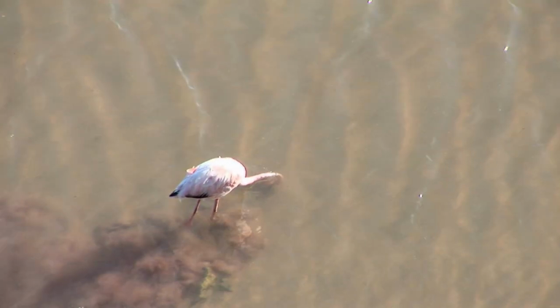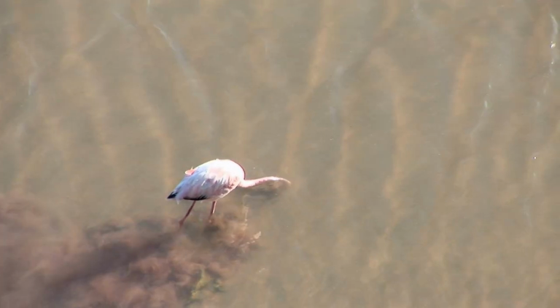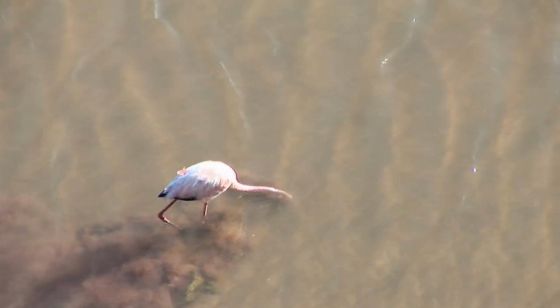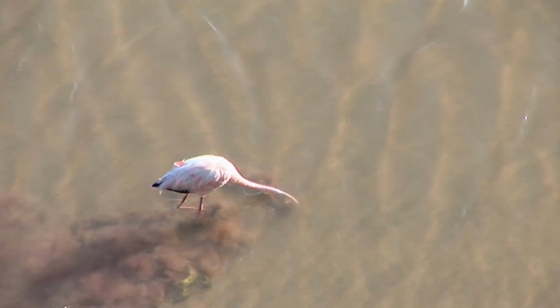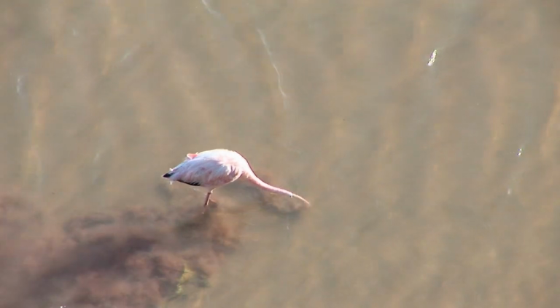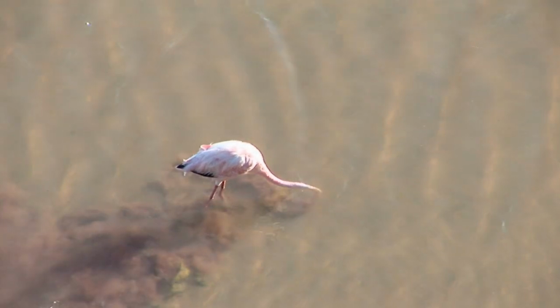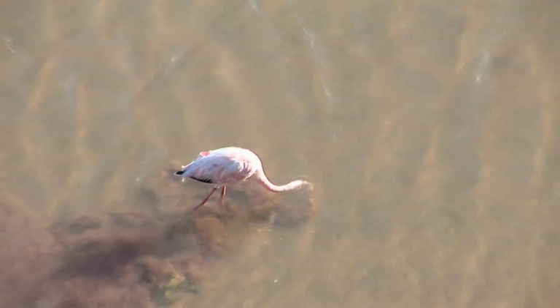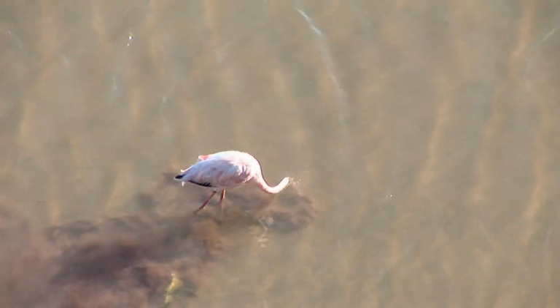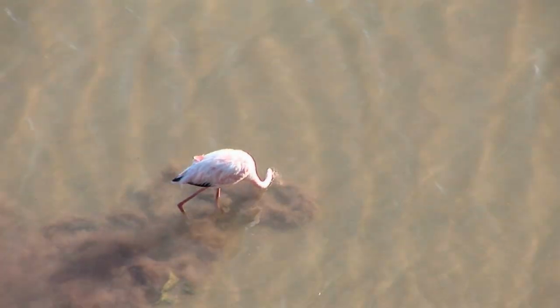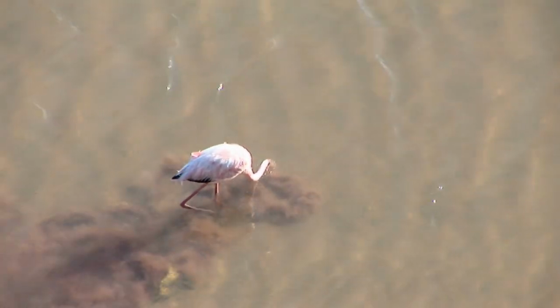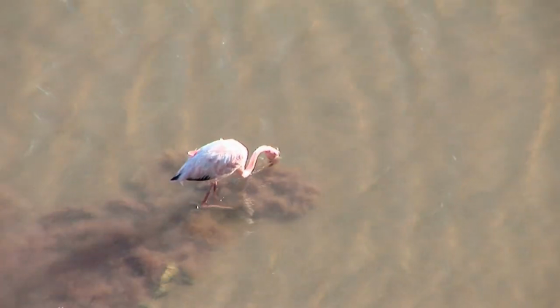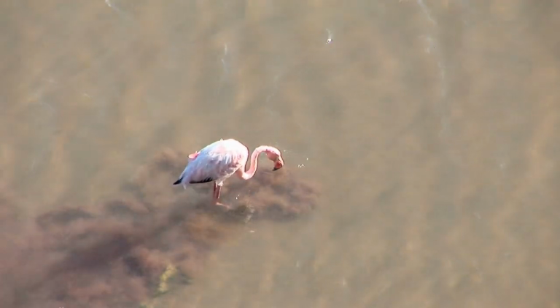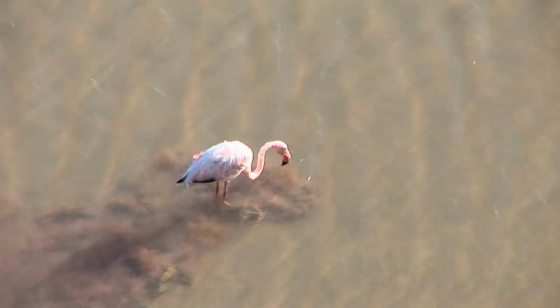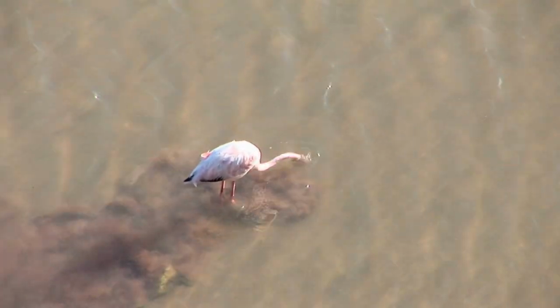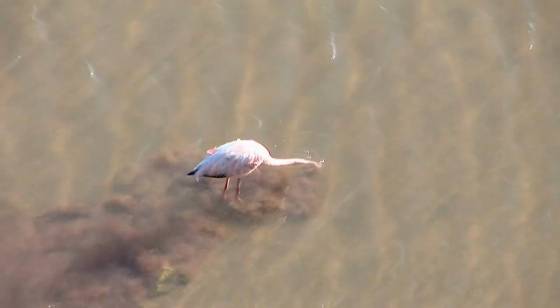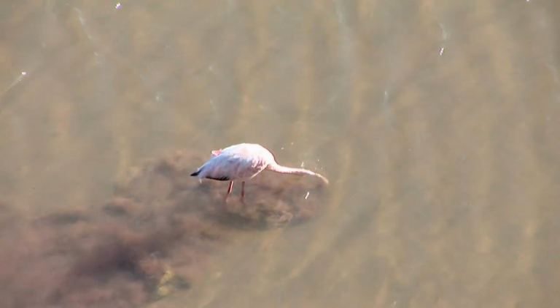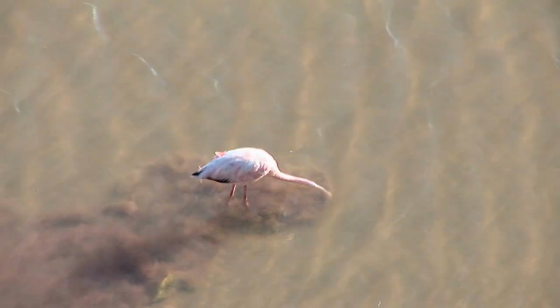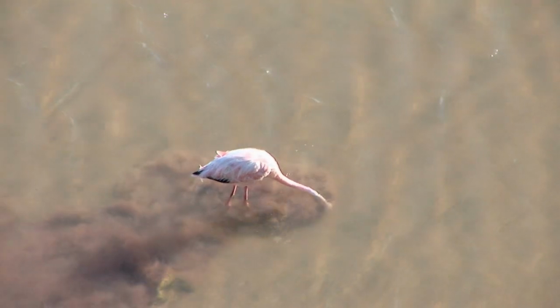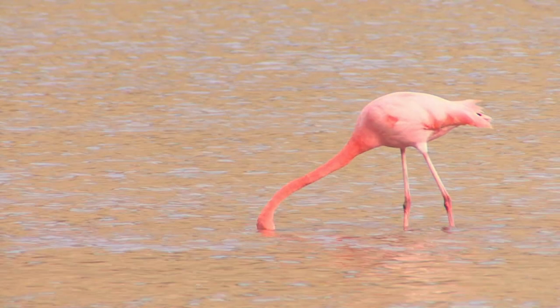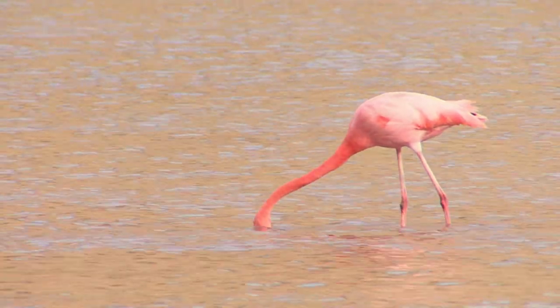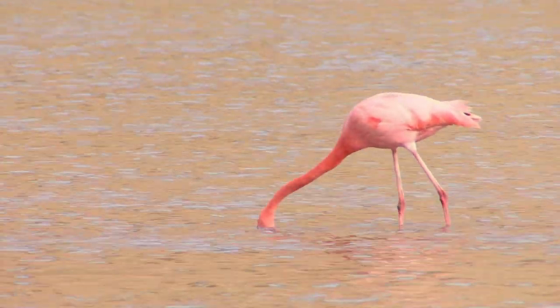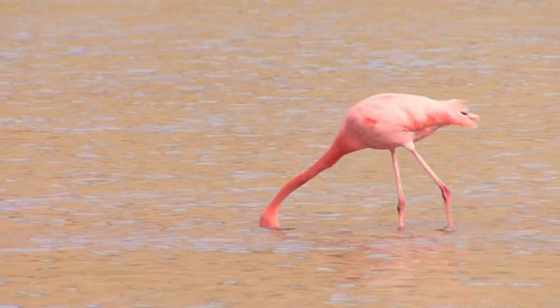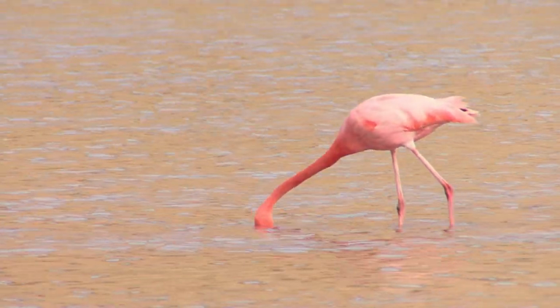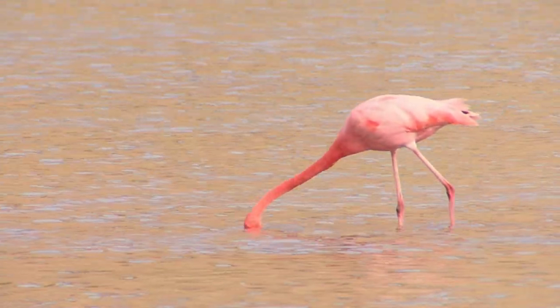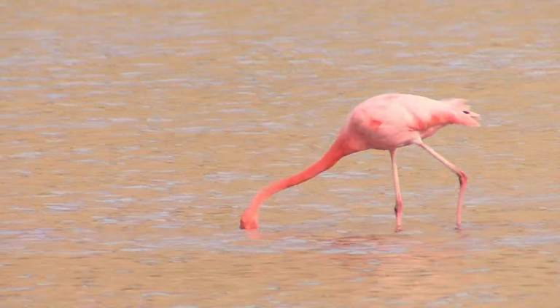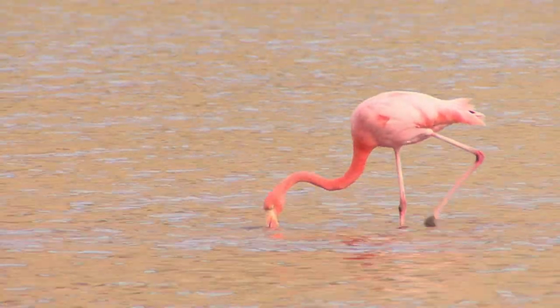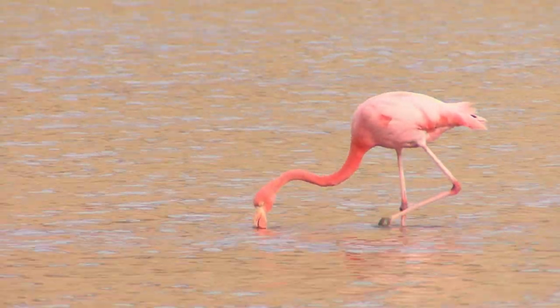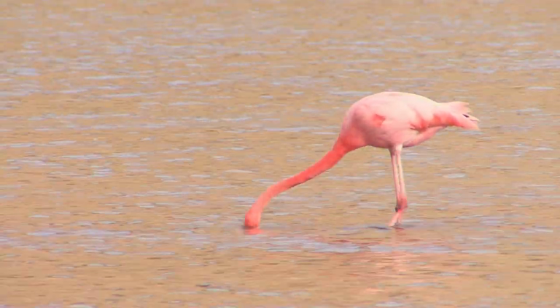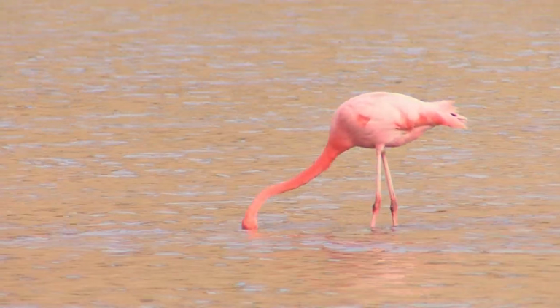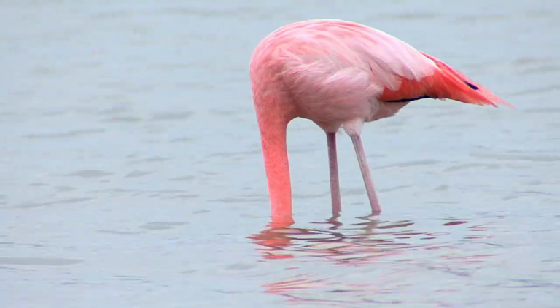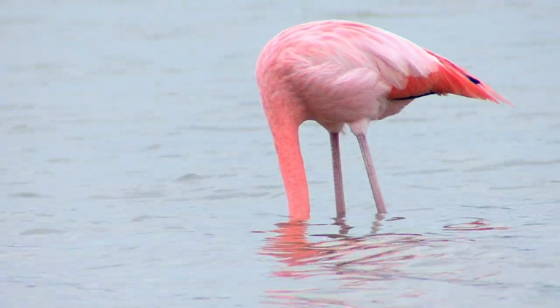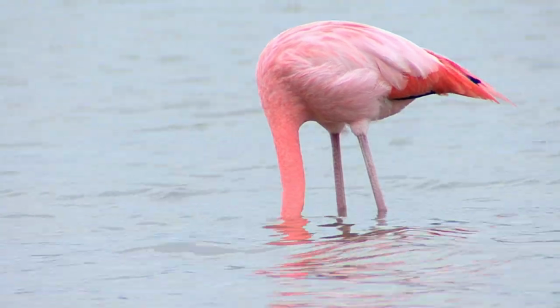Flamingos are filter feeders. They have developed special beaks to filter out the mud from the good stuff. These birds feed mainly off of brine shrimp that they scoop up from the muddy lagoon floor.